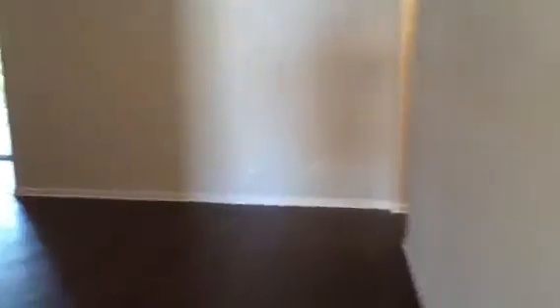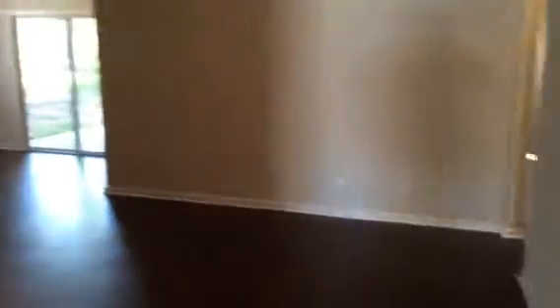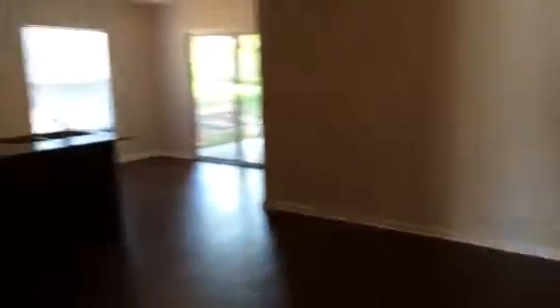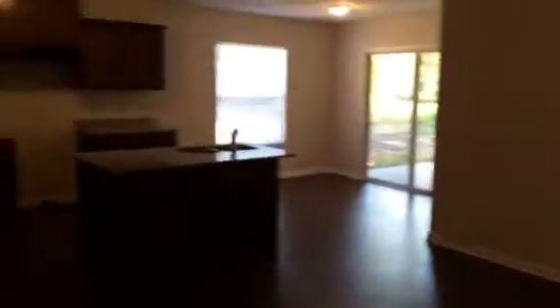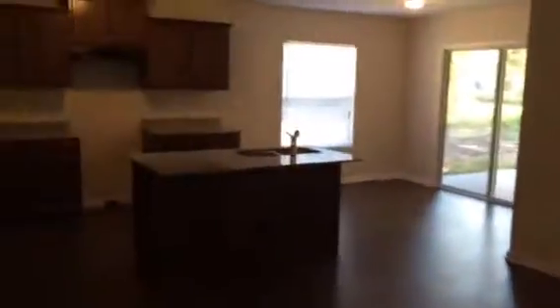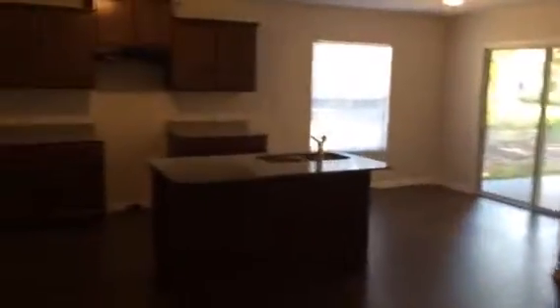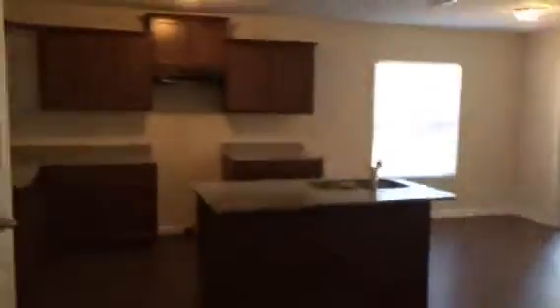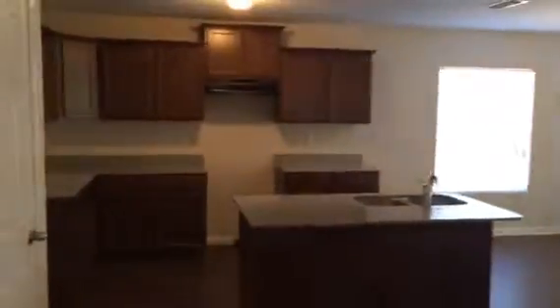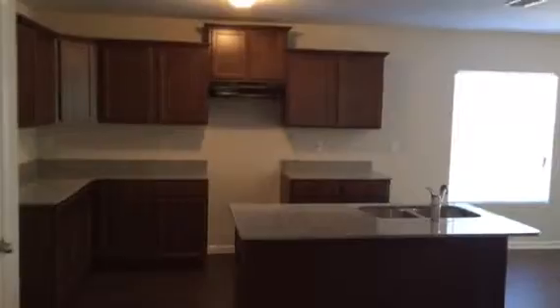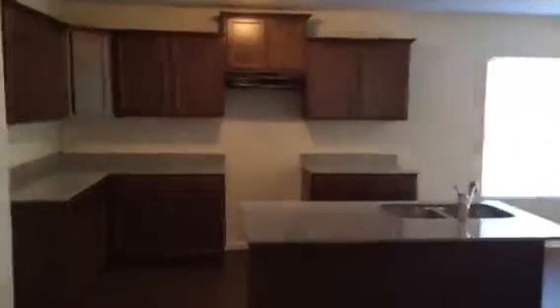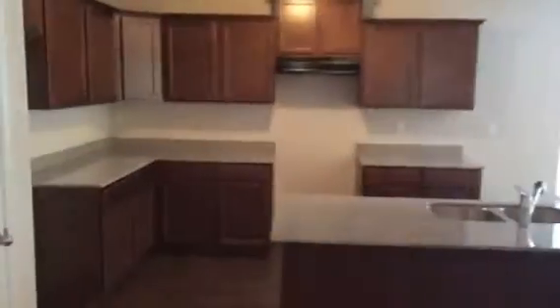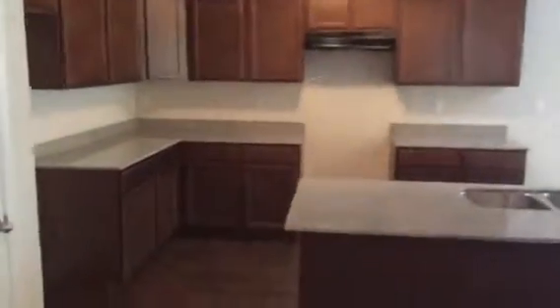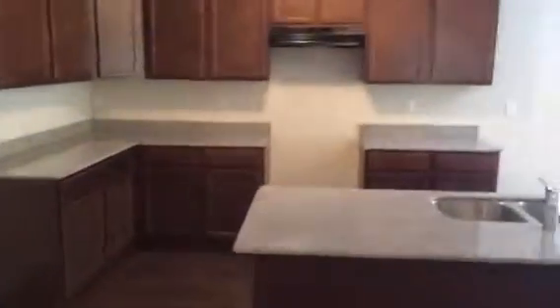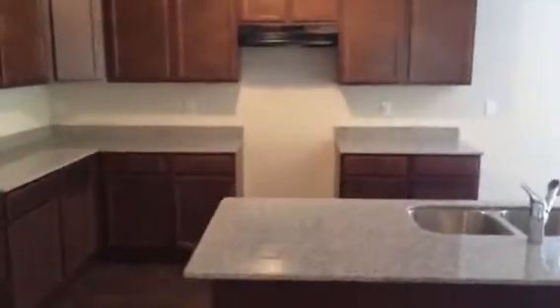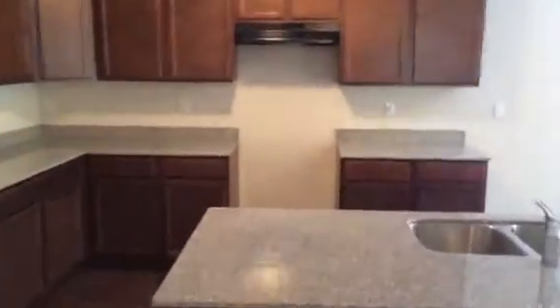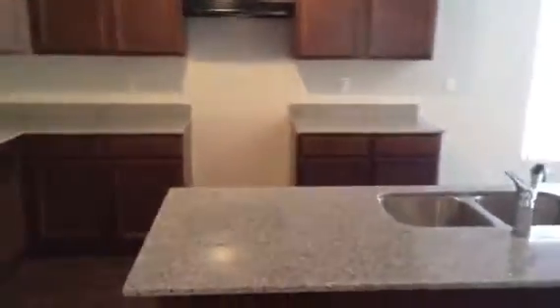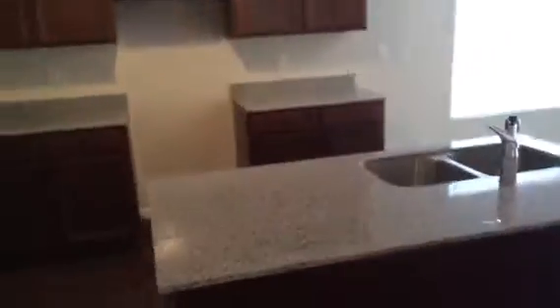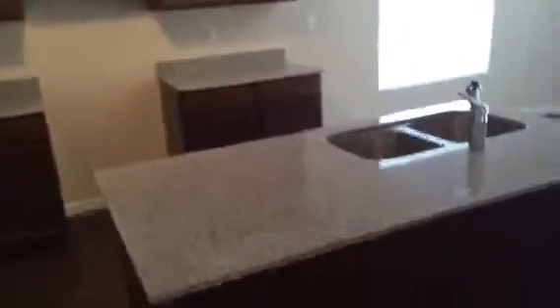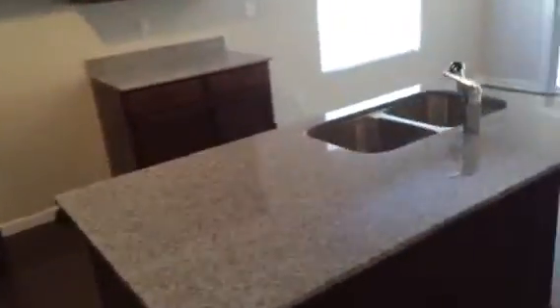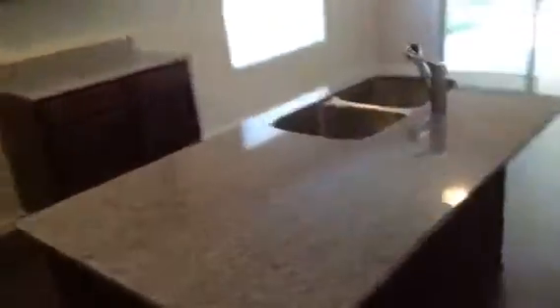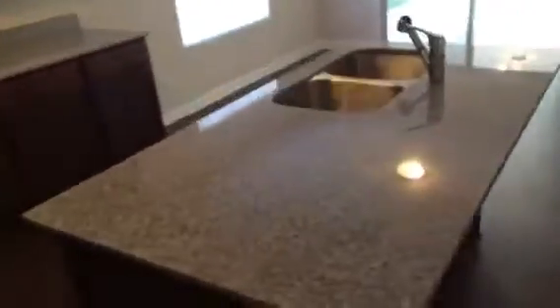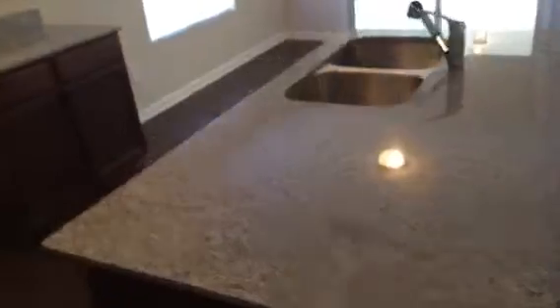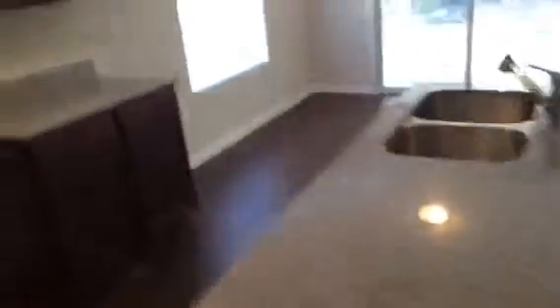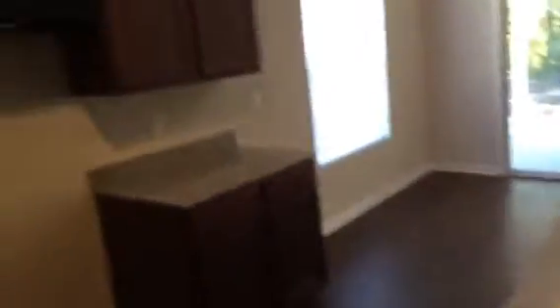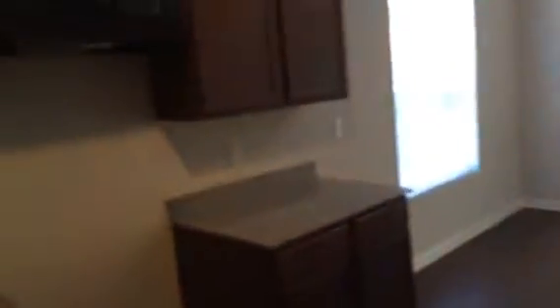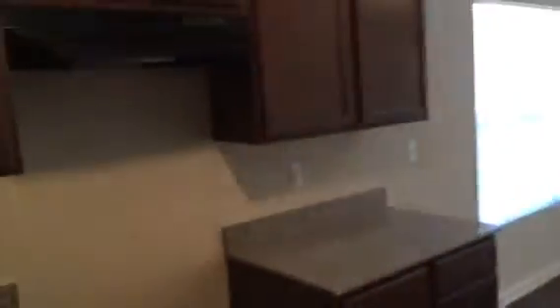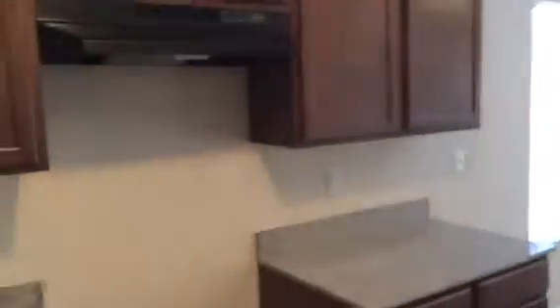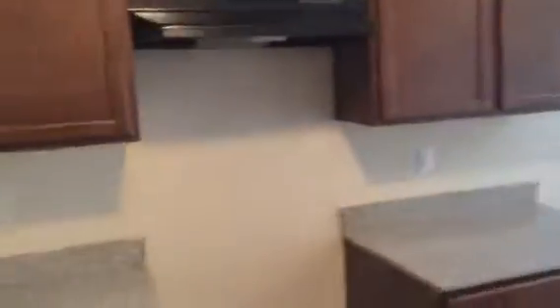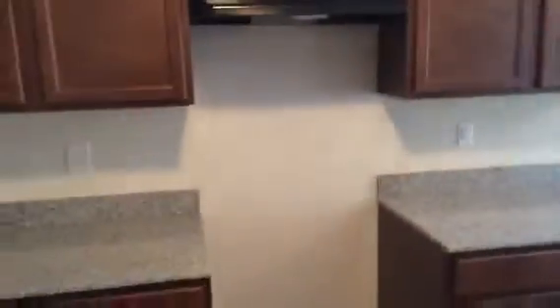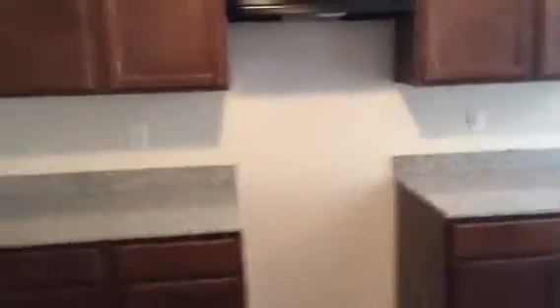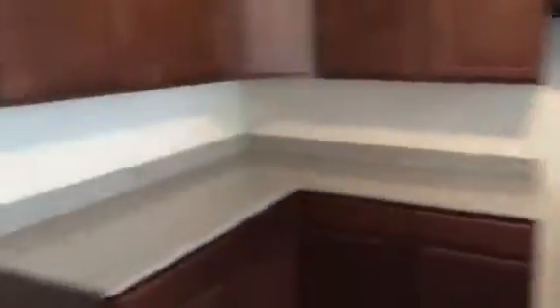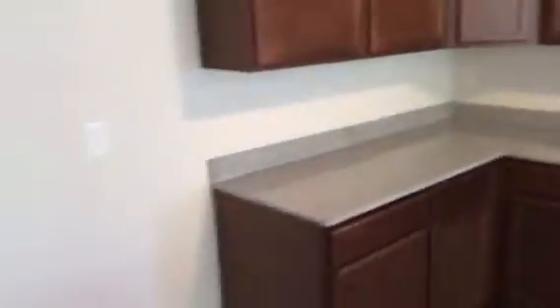On the left here we have our kitchen. We have our granite countertops, California style top here for the island. We'll go ahead and install black appliances once we have a tenant in place.